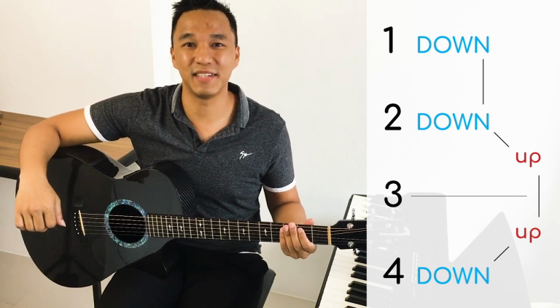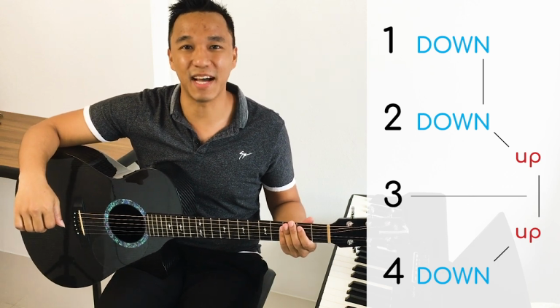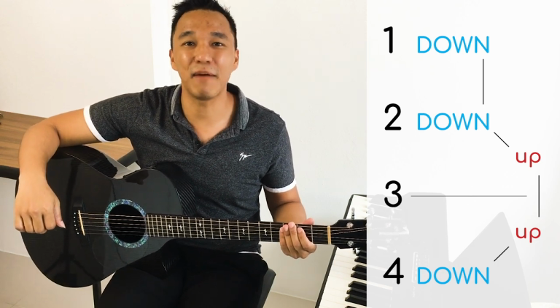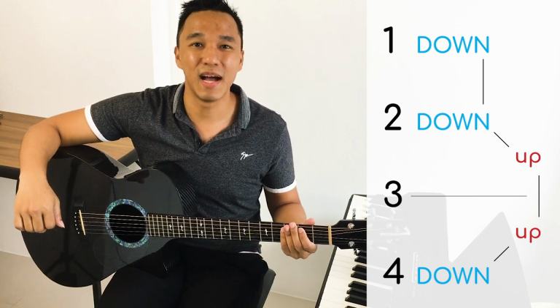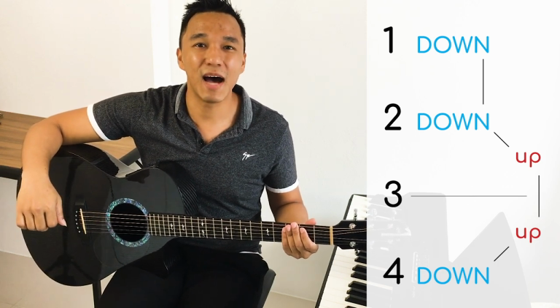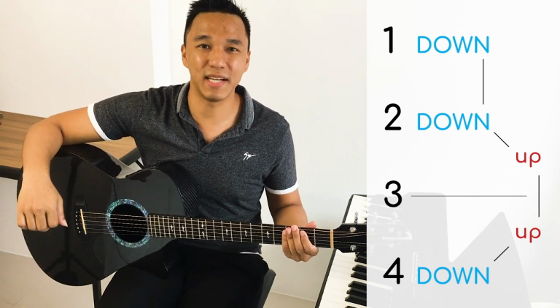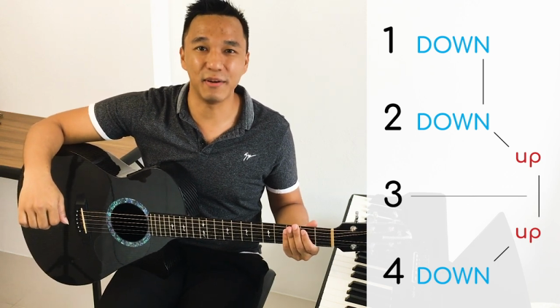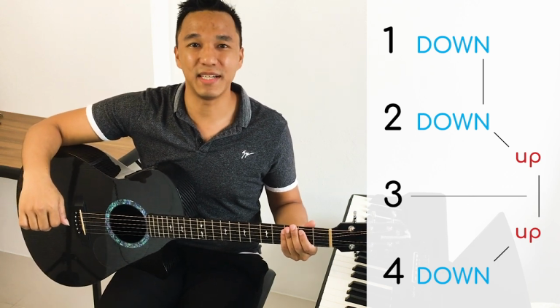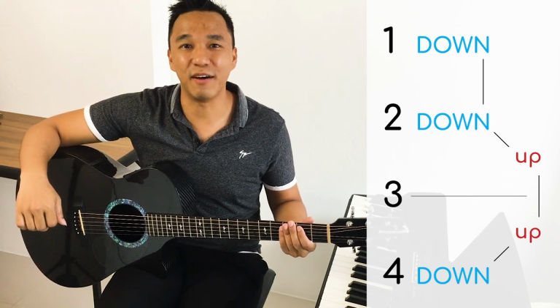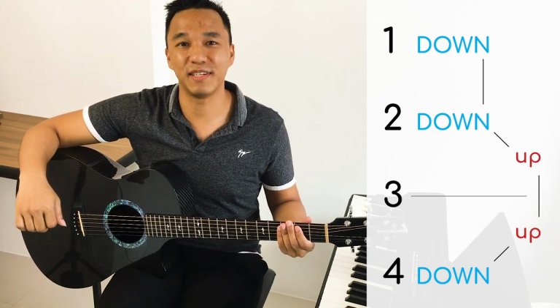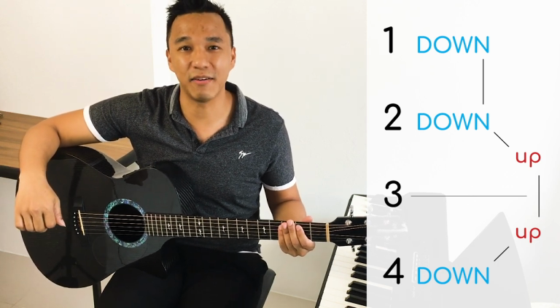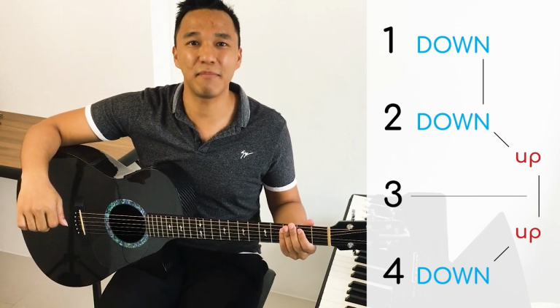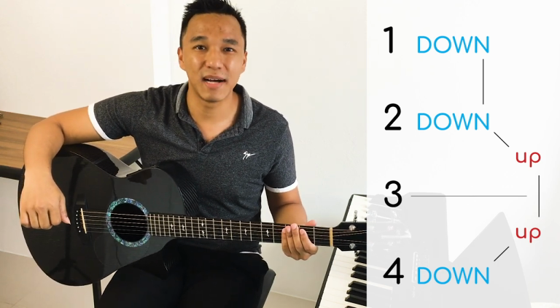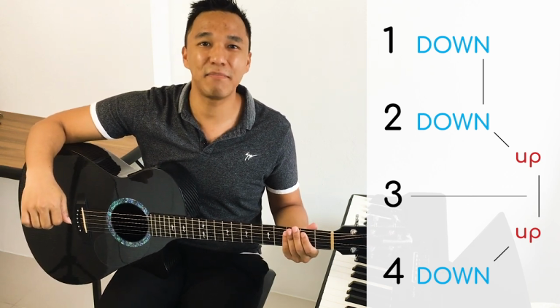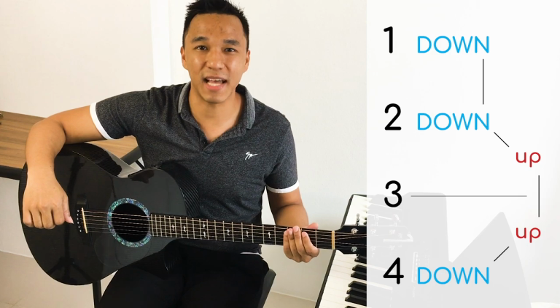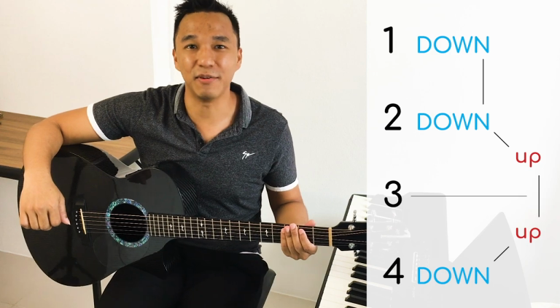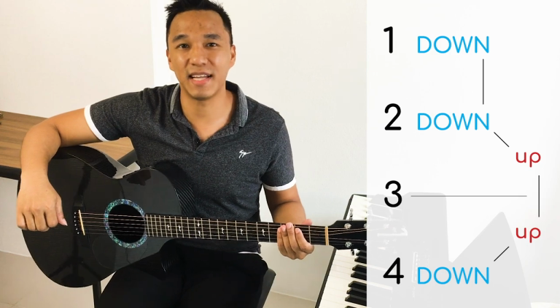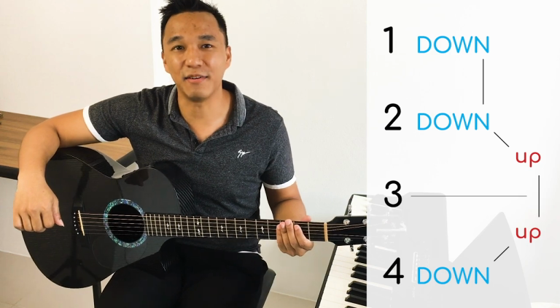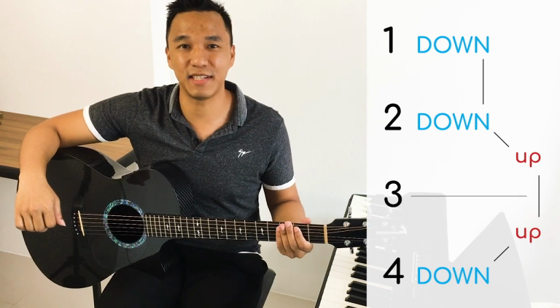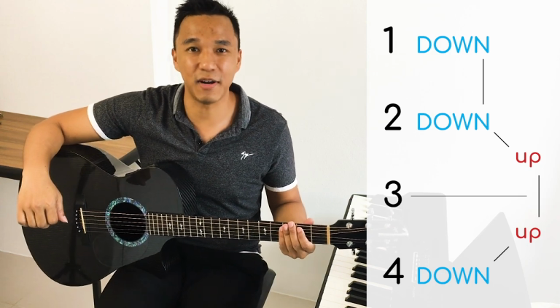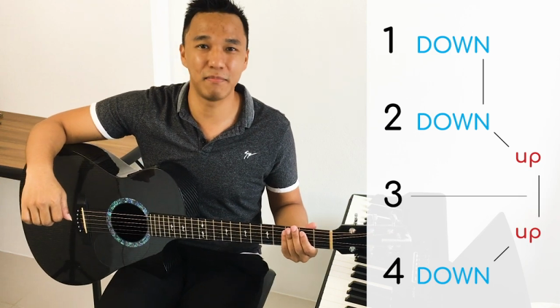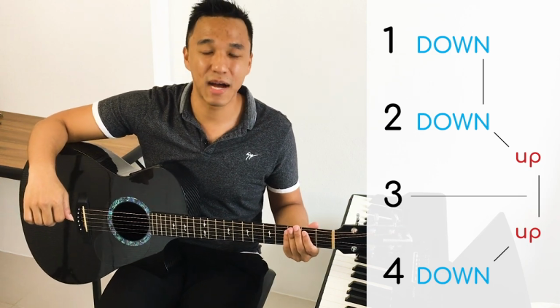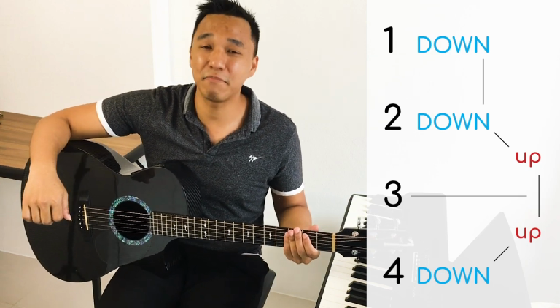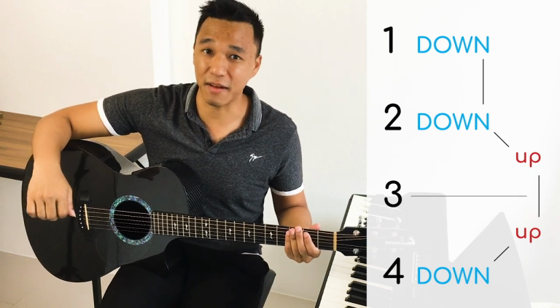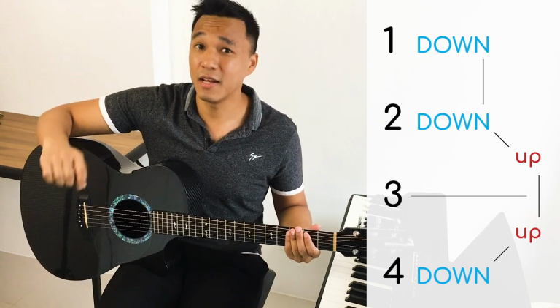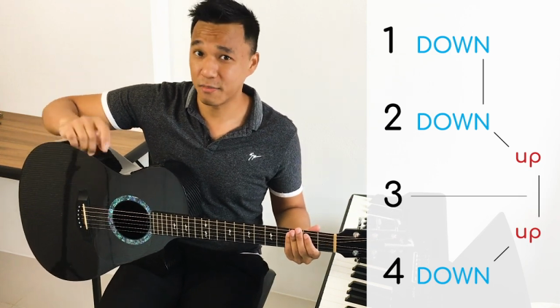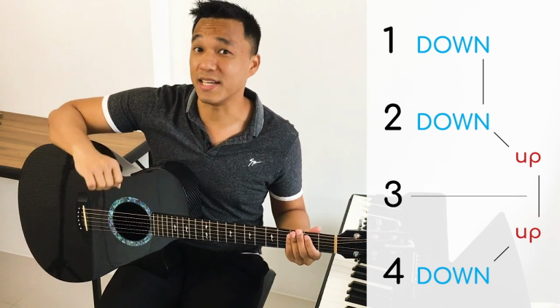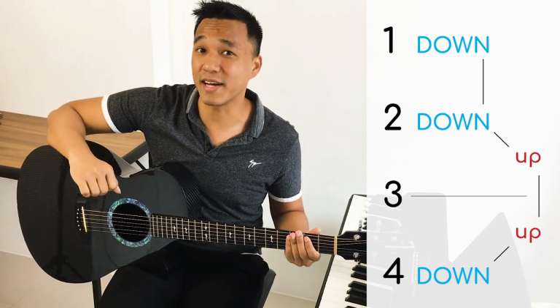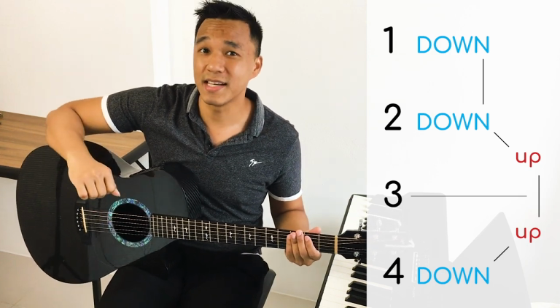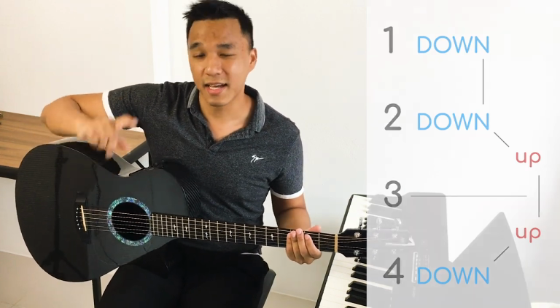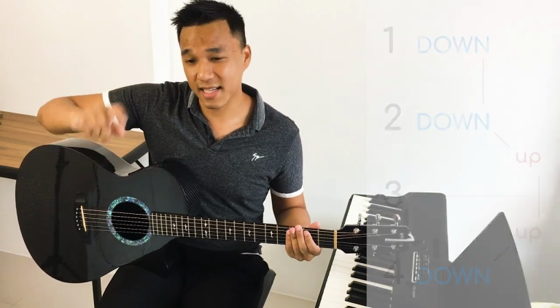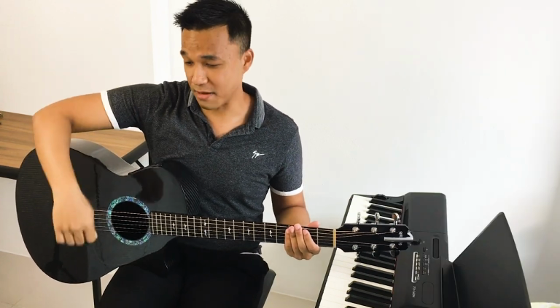Down, up, up, down, down, down, down, up, up, down, down, down, up, up, down. Pretty easy, right? Next step.